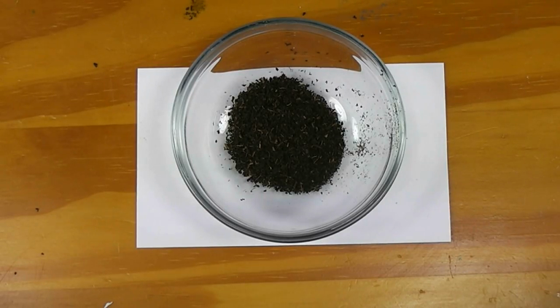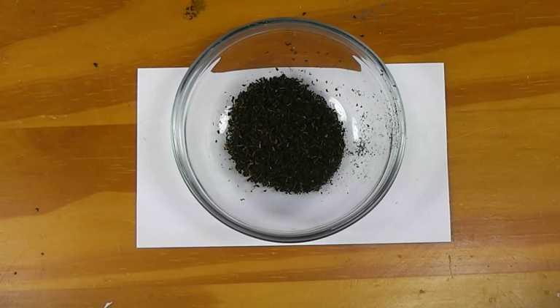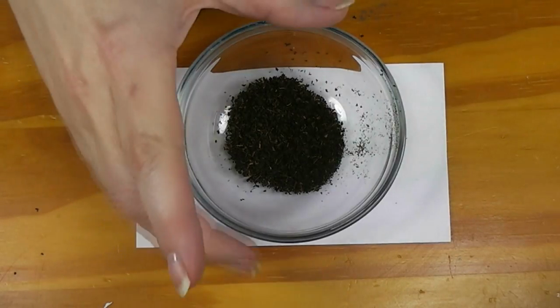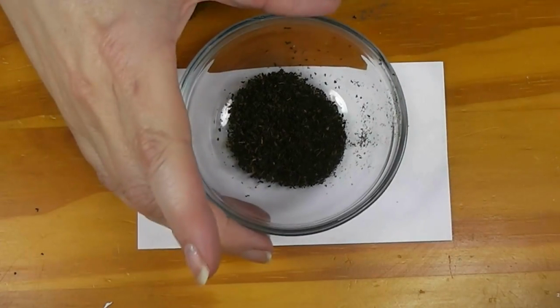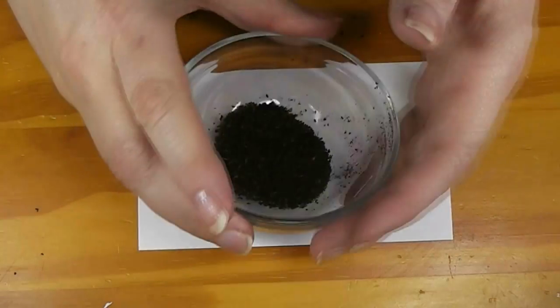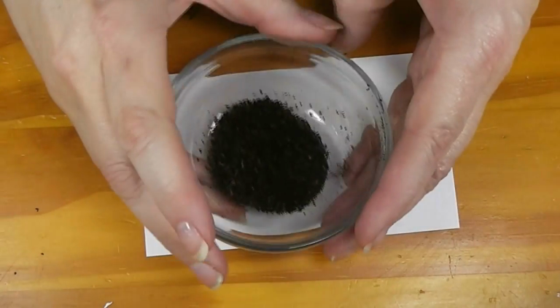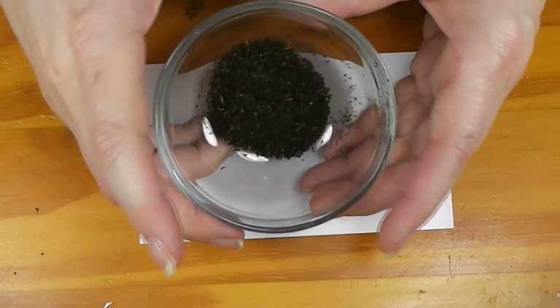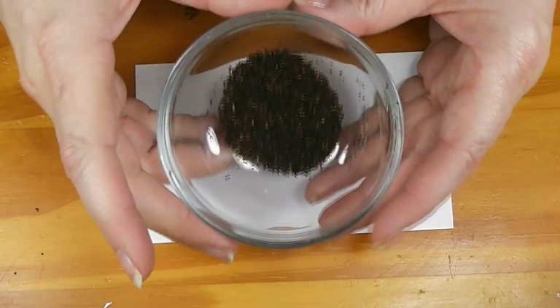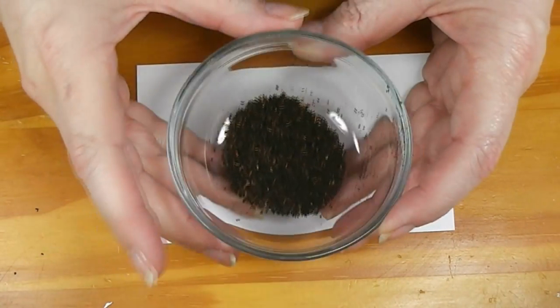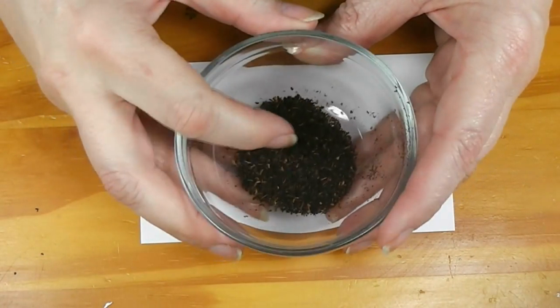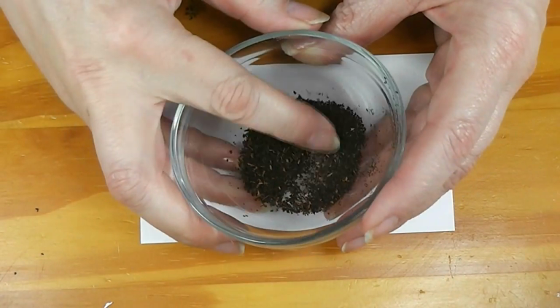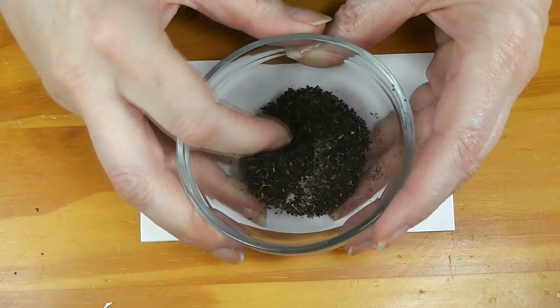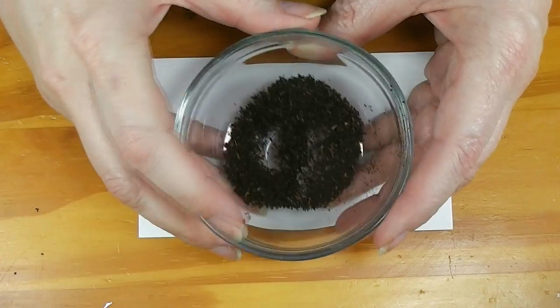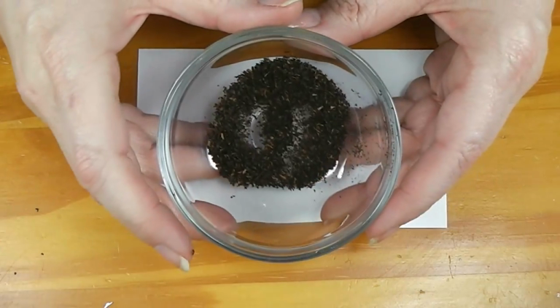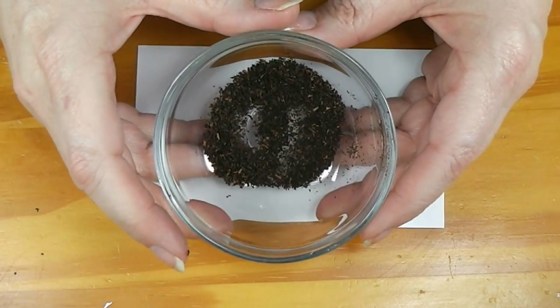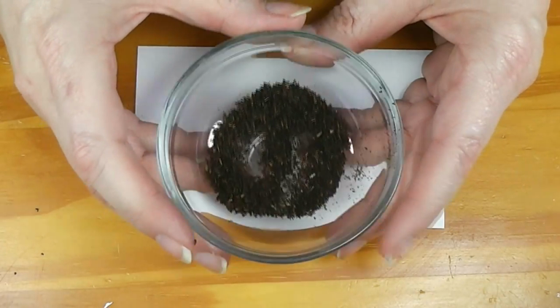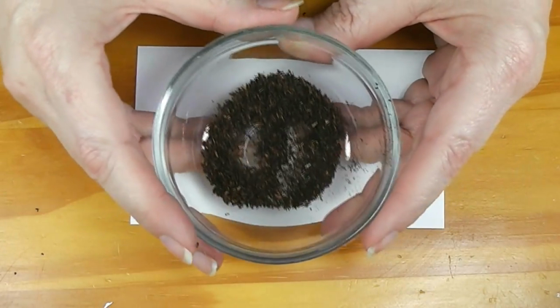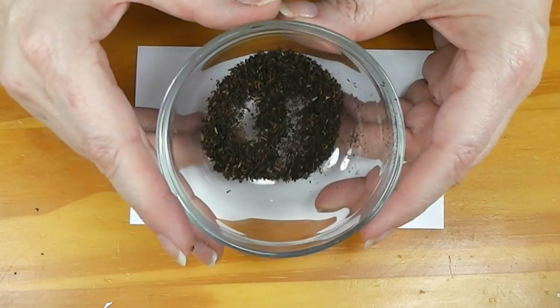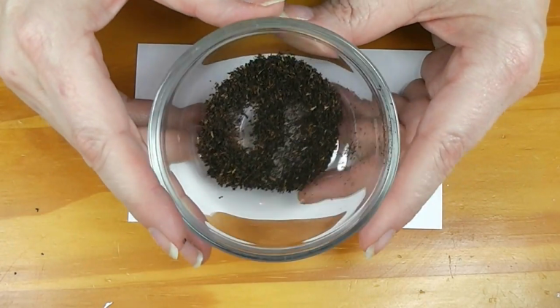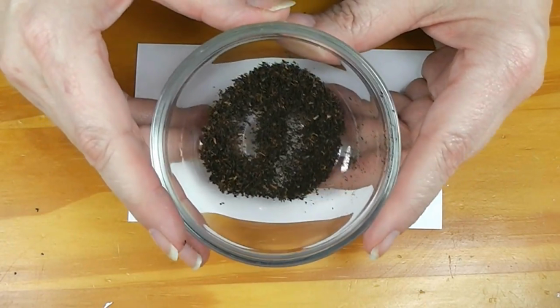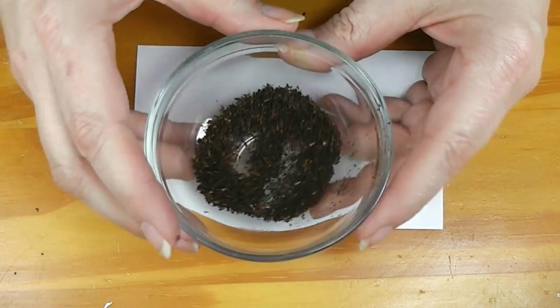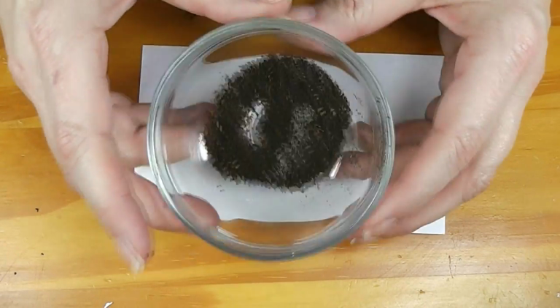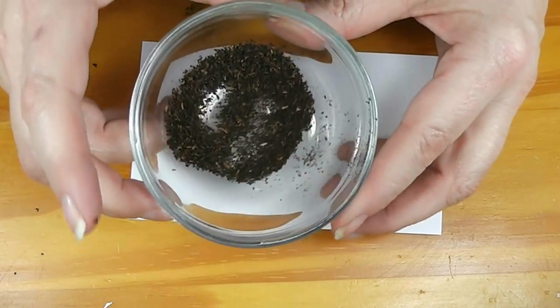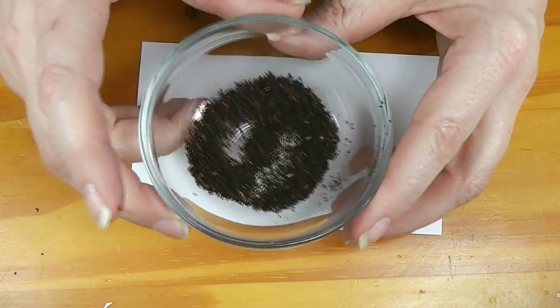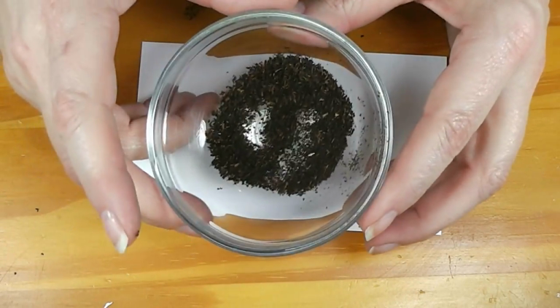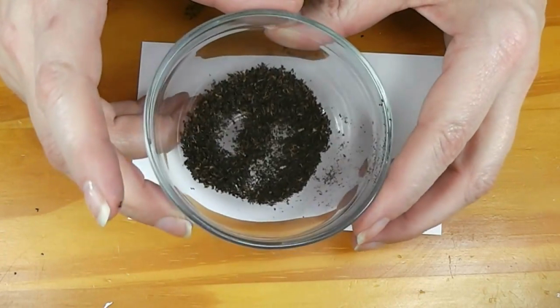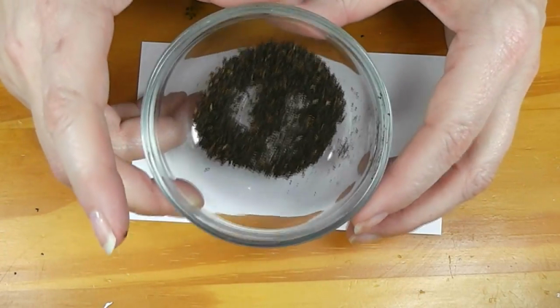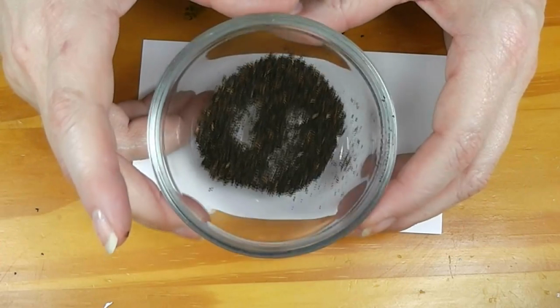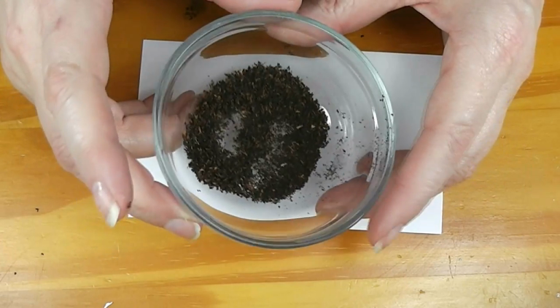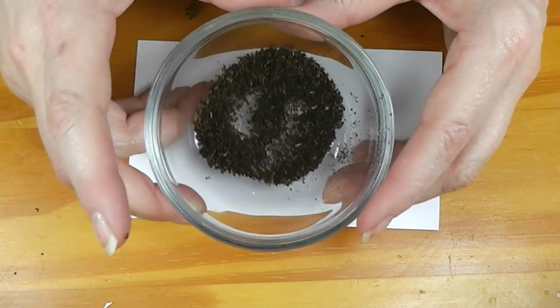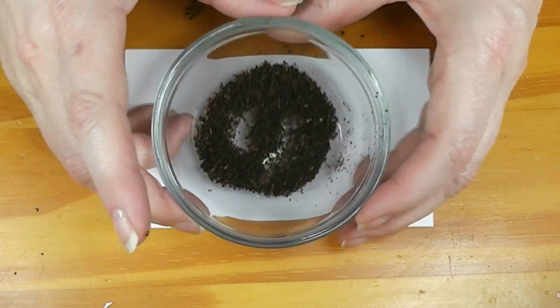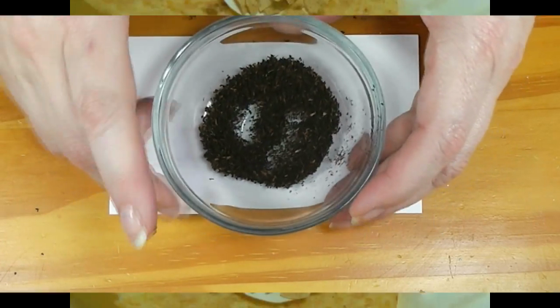I thought I would show you another little something we can use in landscaping this week. Stay tuned and see what this is and where we're going to use it in the dollhouse.